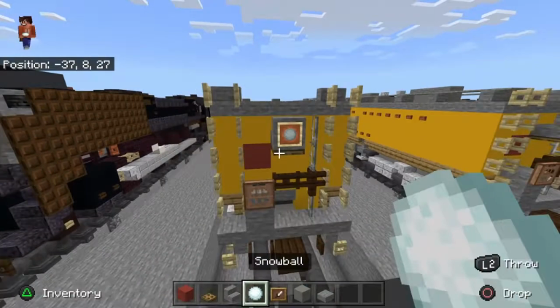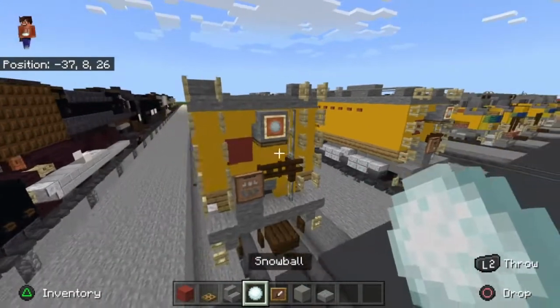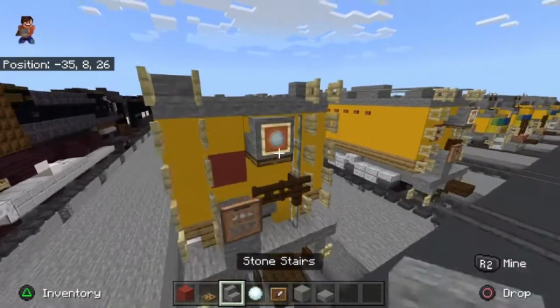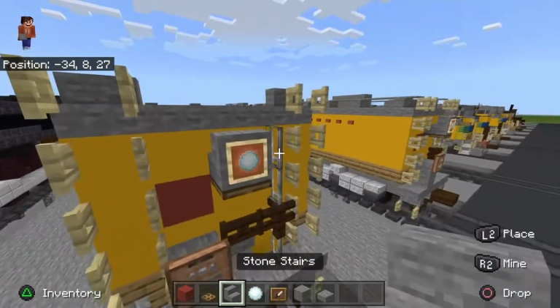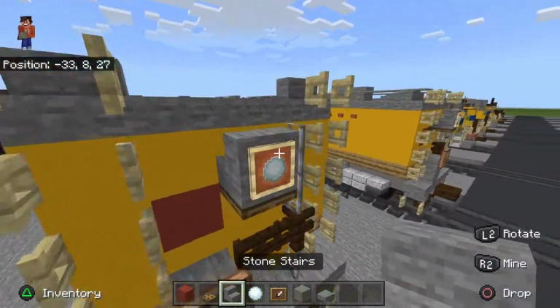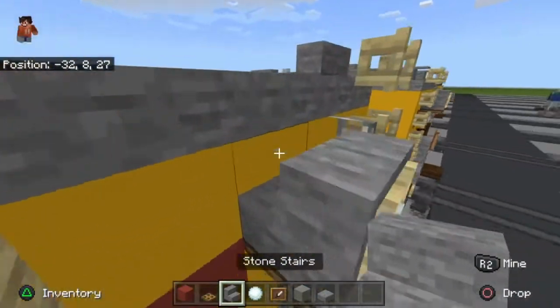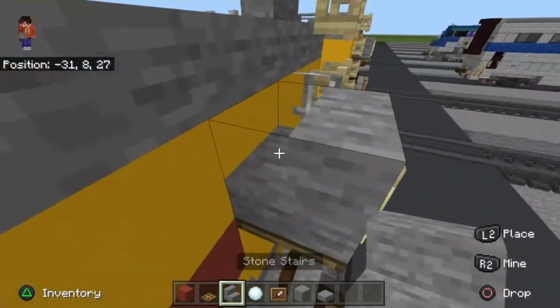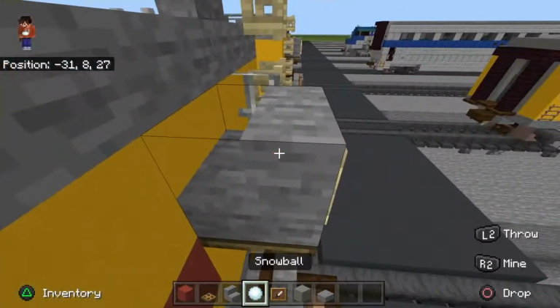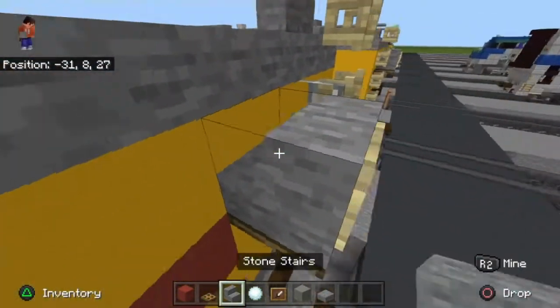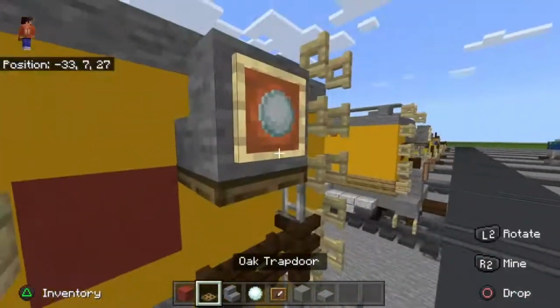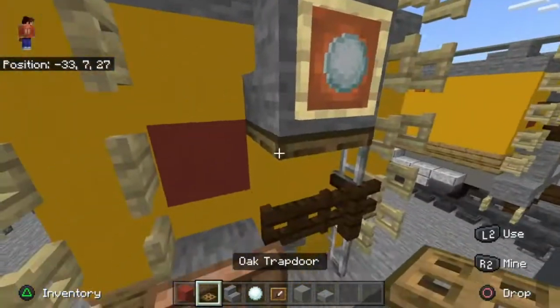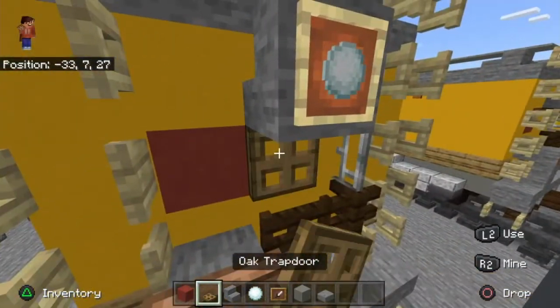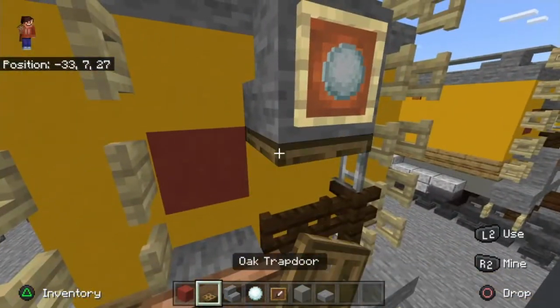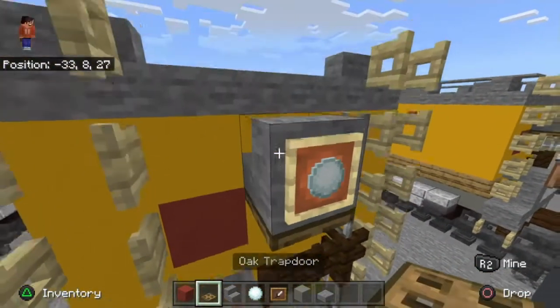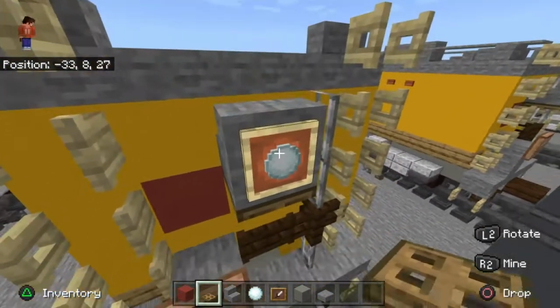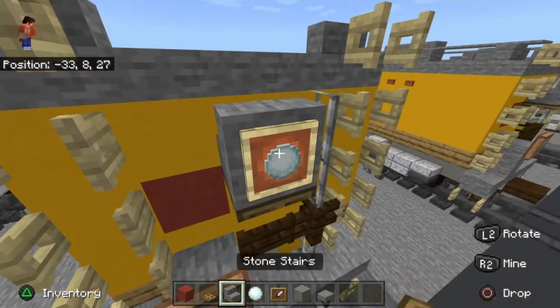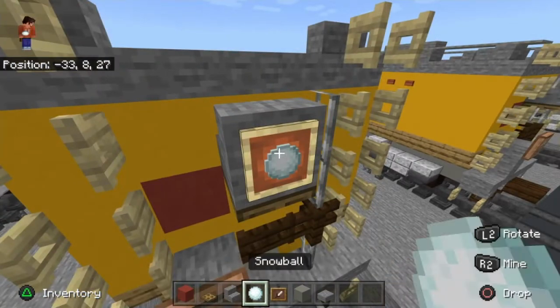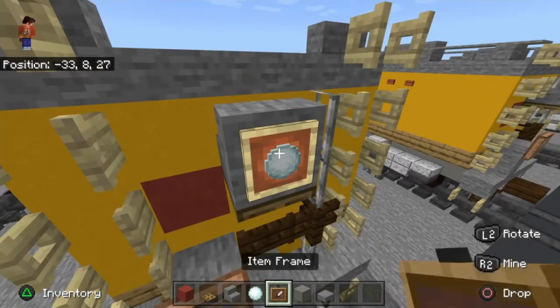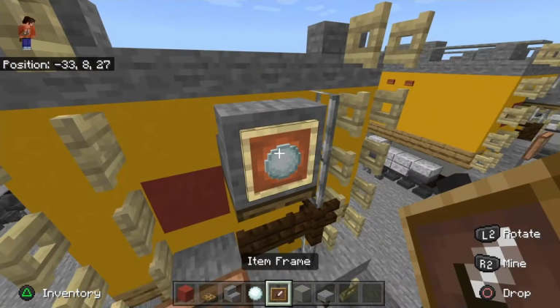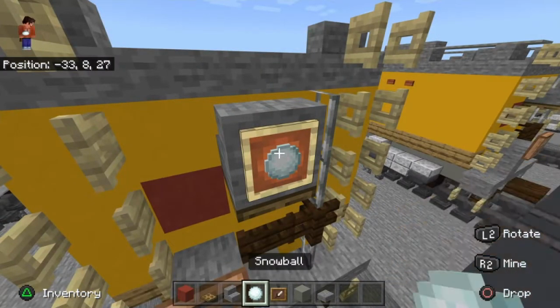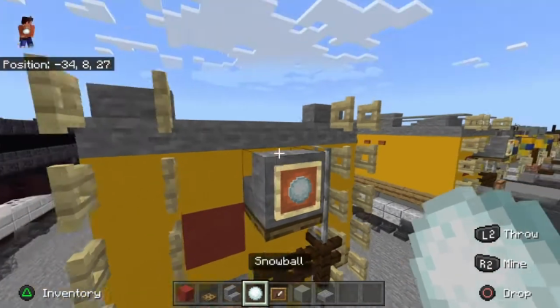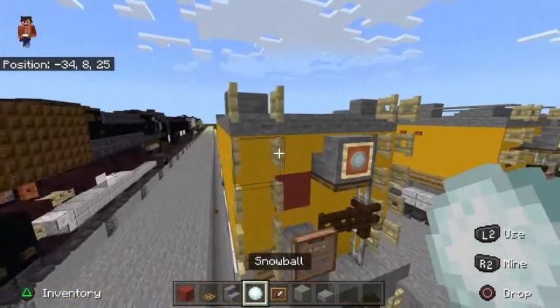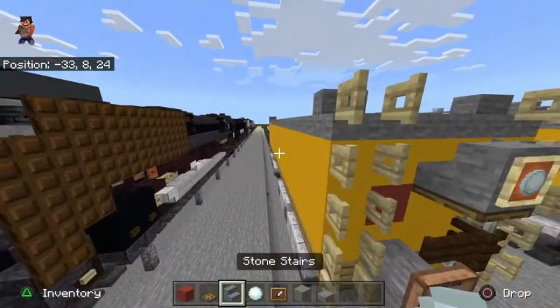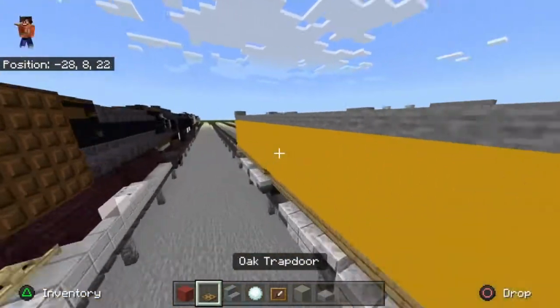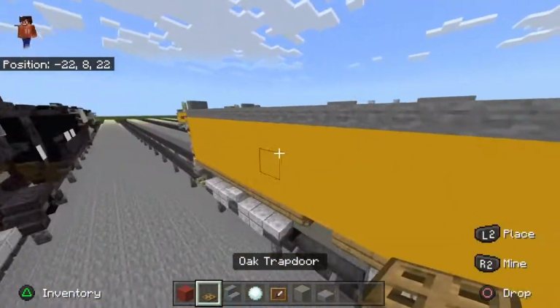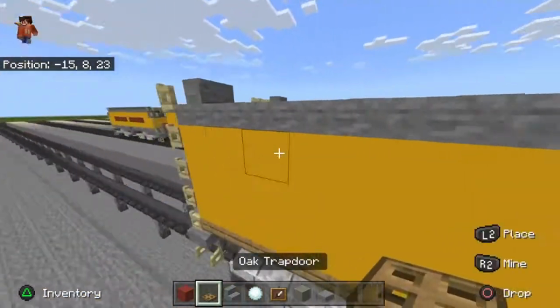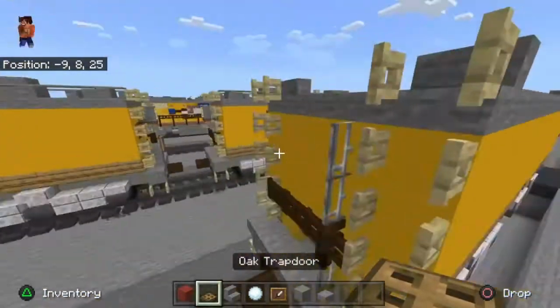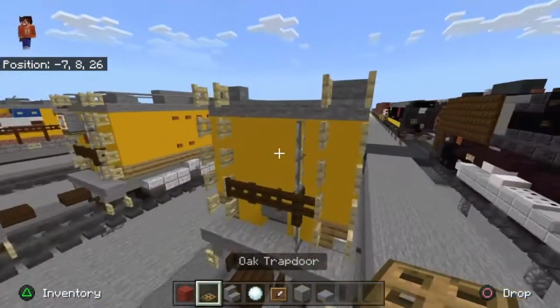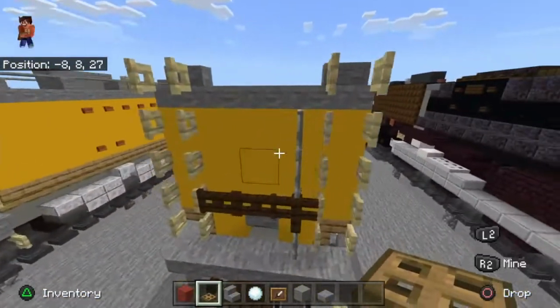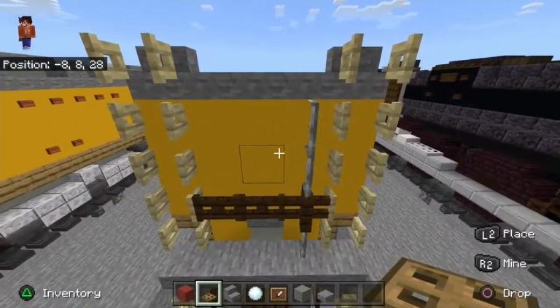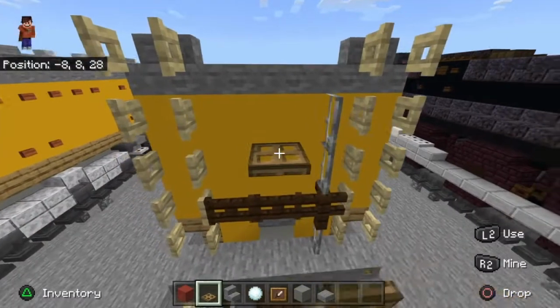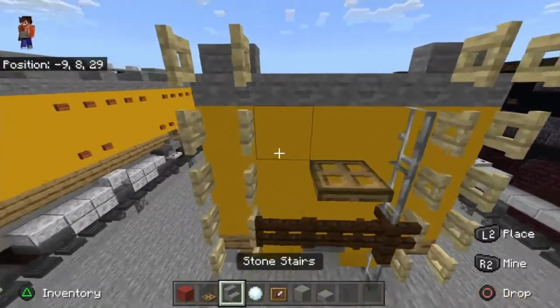Take the stone stairs with the oak chapter on the bottom, then place an item frame and put a snowball there. You could also use the custom skulls generator if you have that.